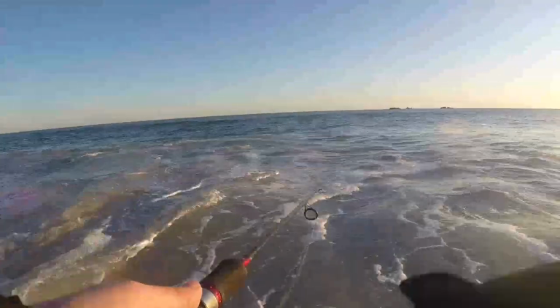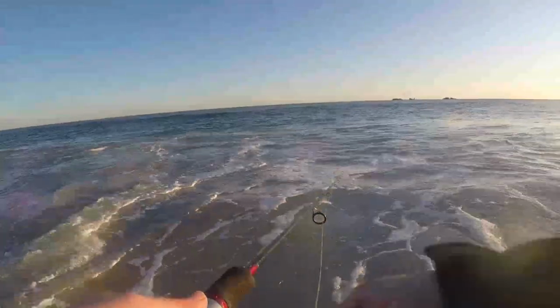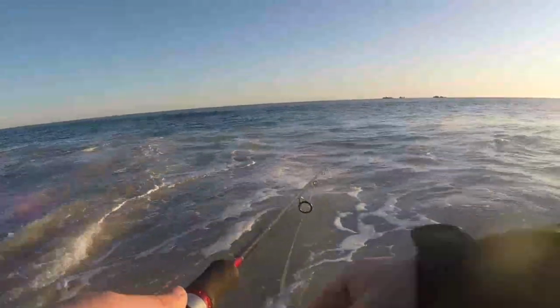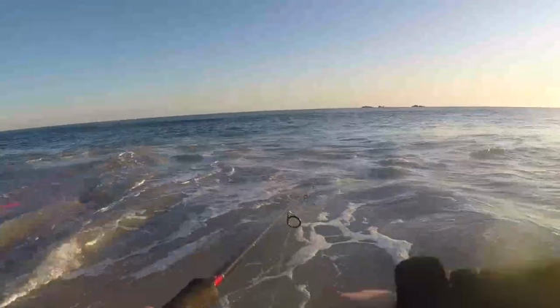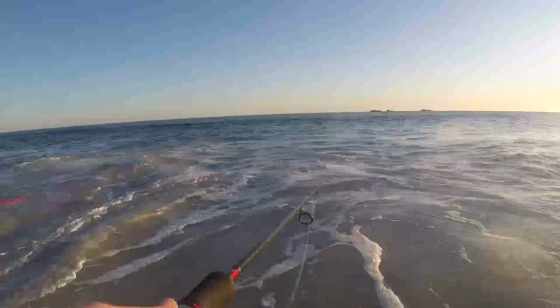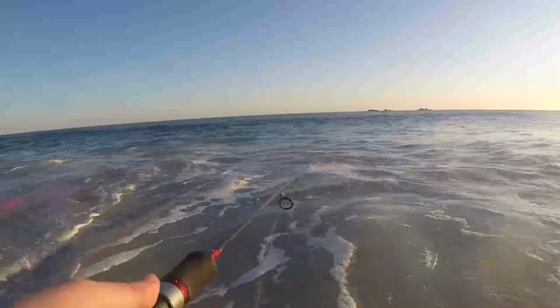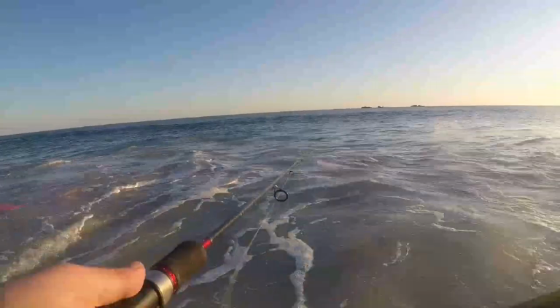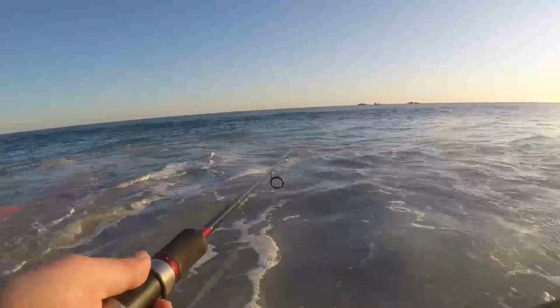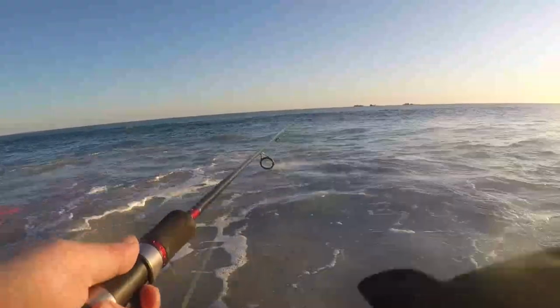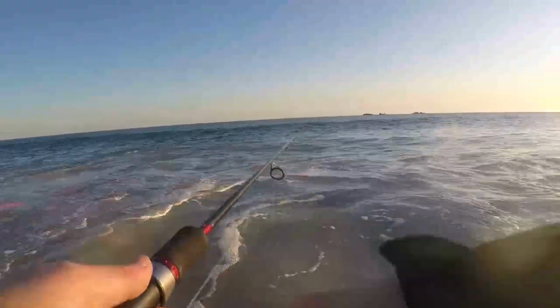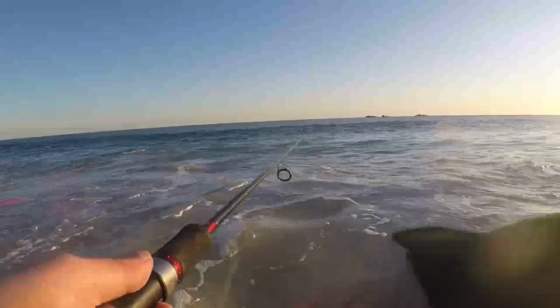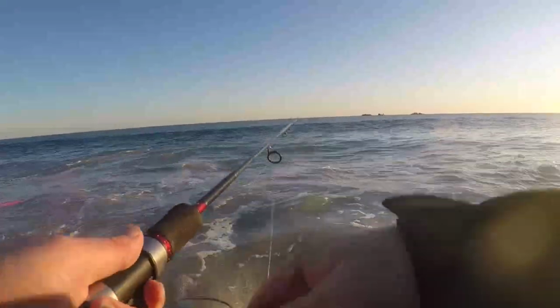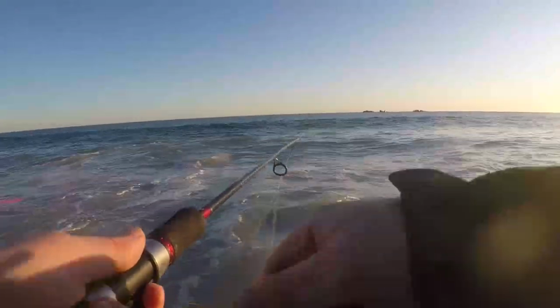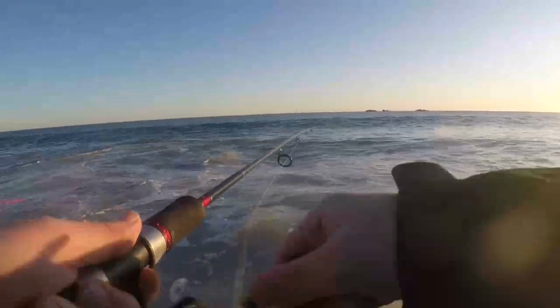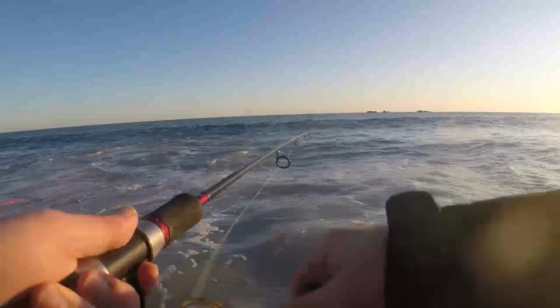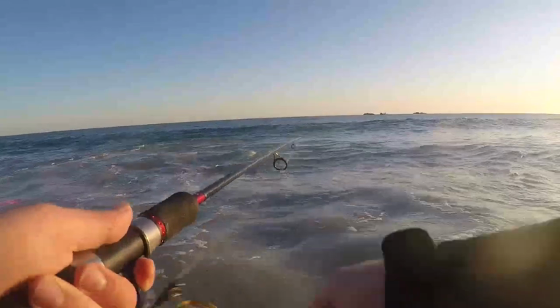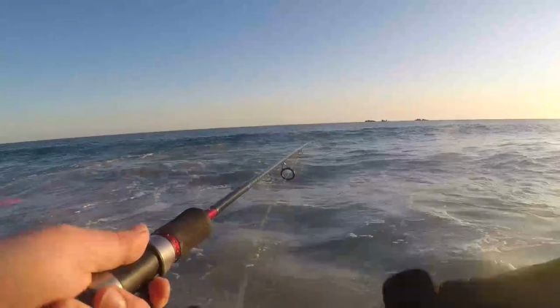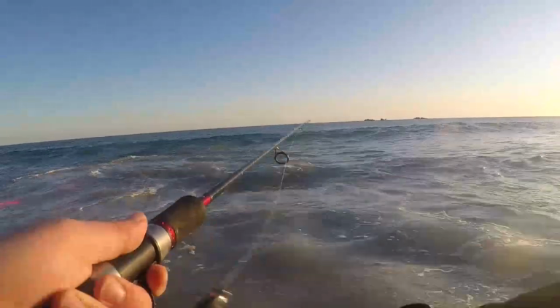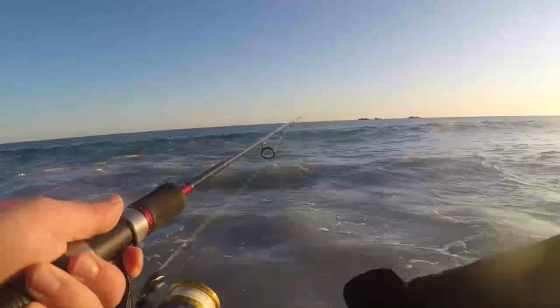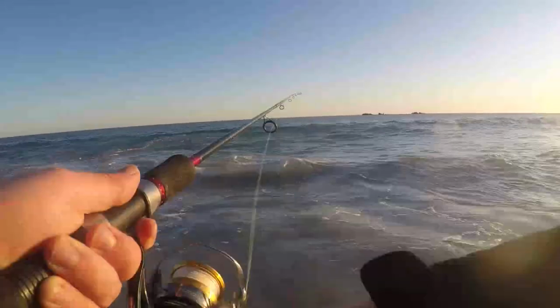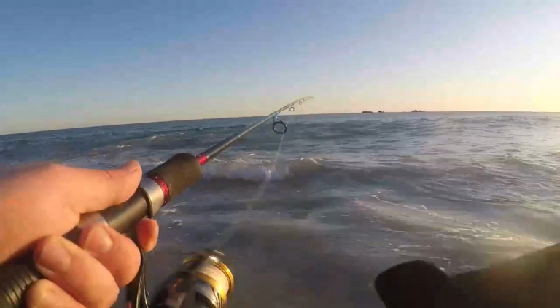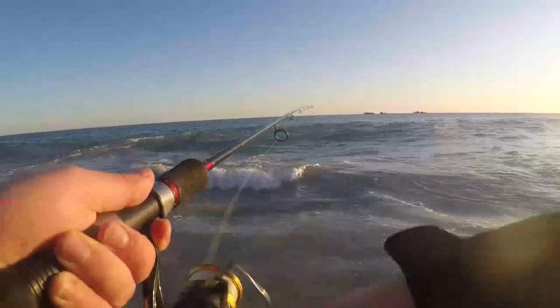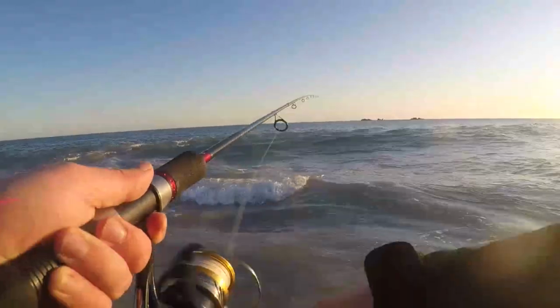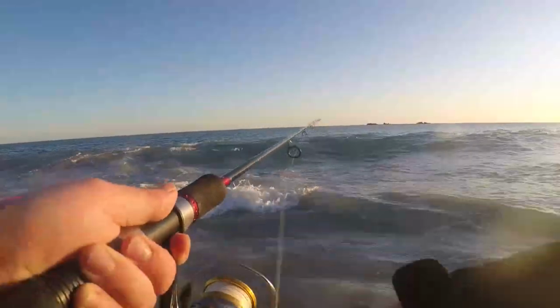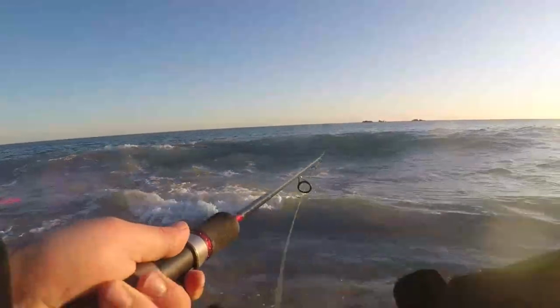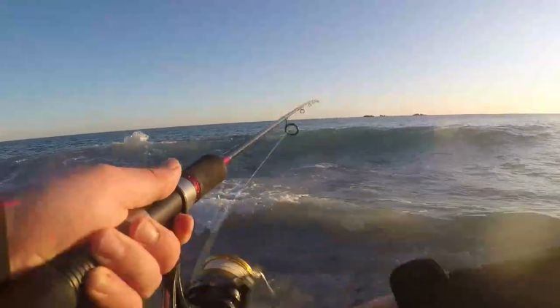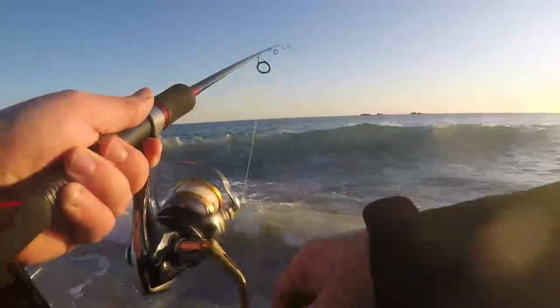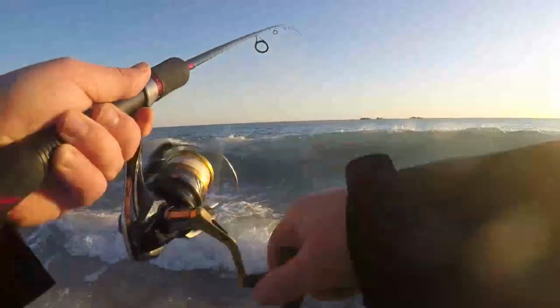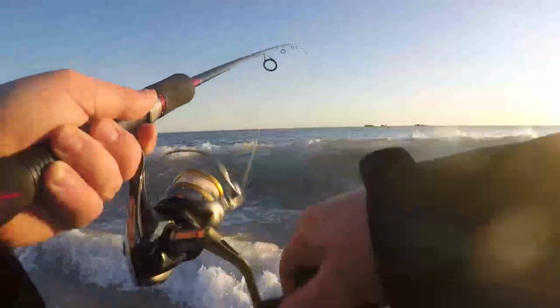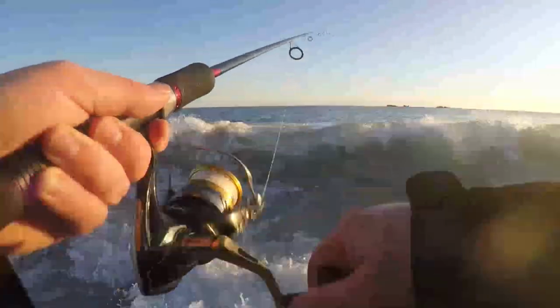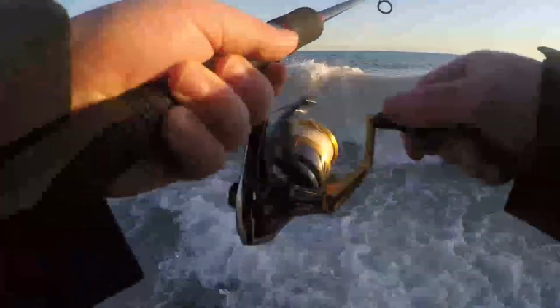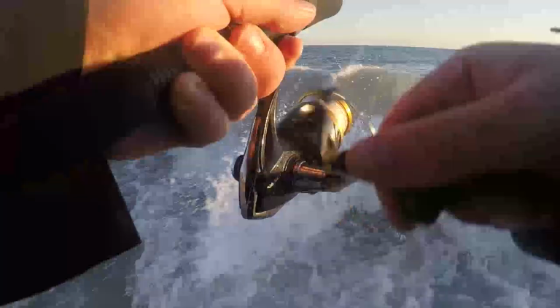If you can get out and fish the drop off like this, using soft plastics is pretty good too because you don't have to cast as far. Just be careful — it doesn't take much water to knock you on your arse when you're not paying attention.